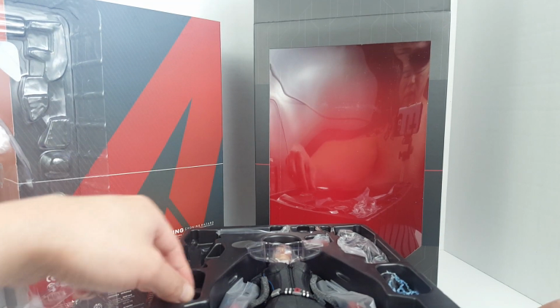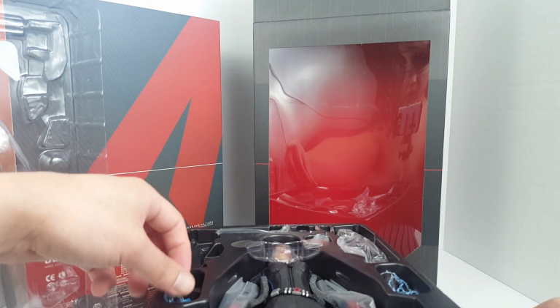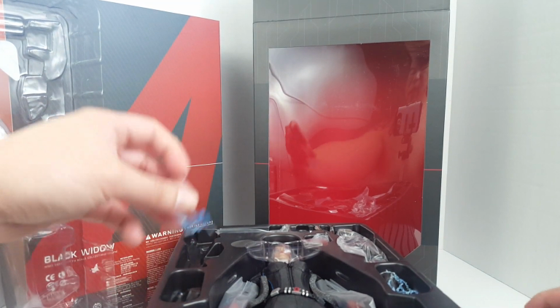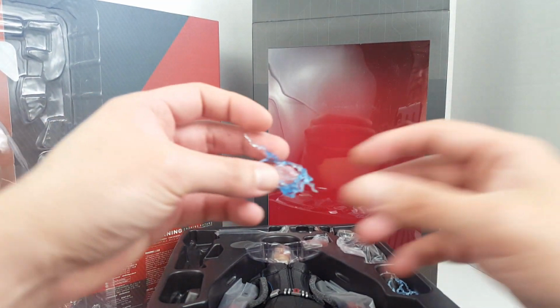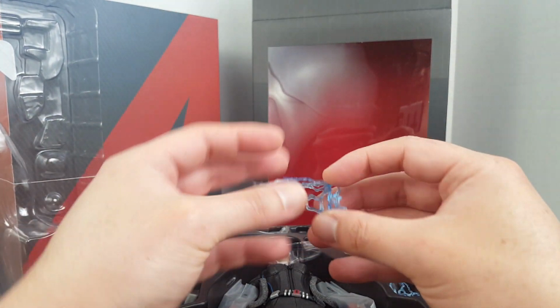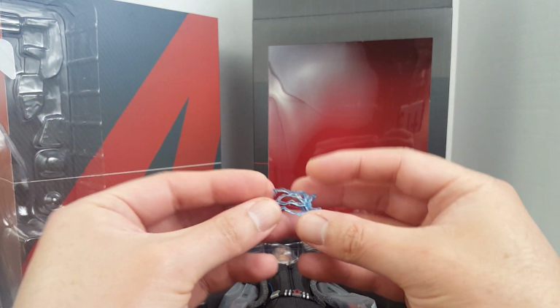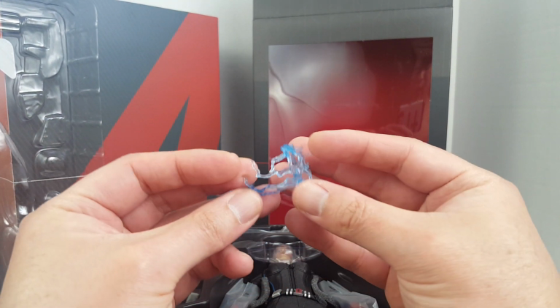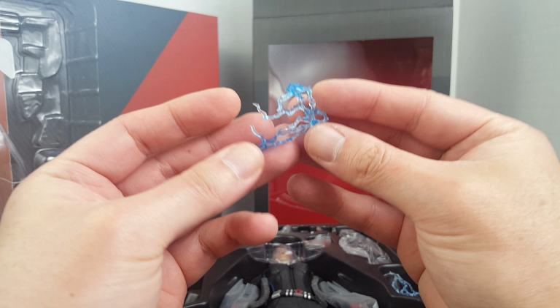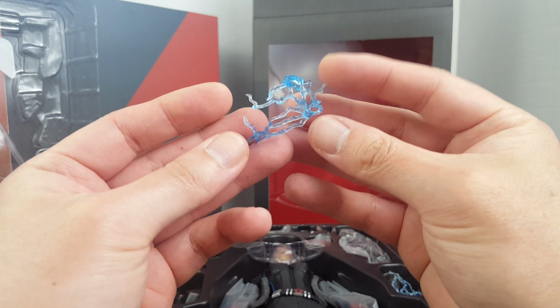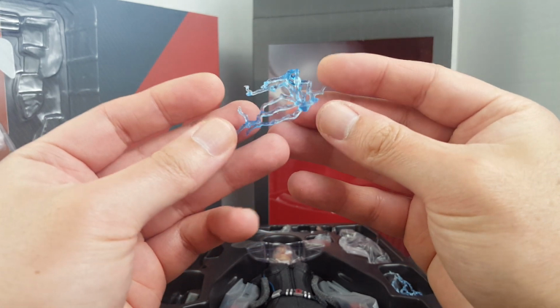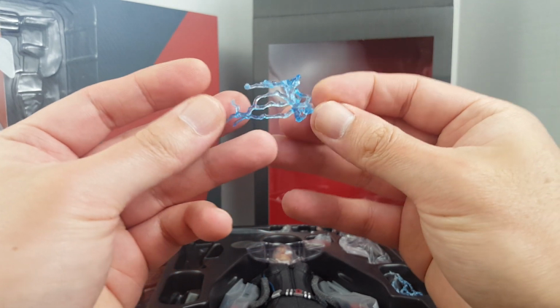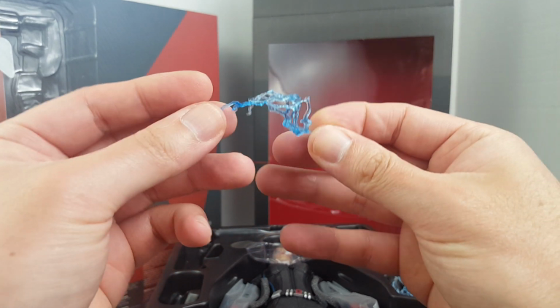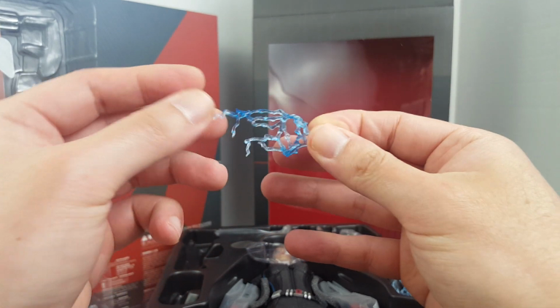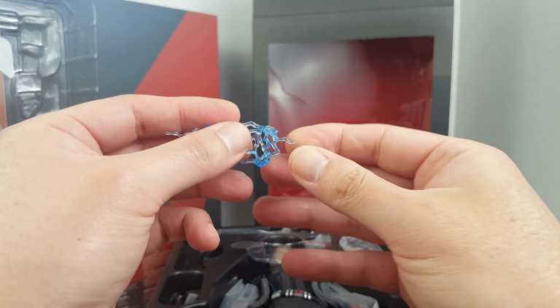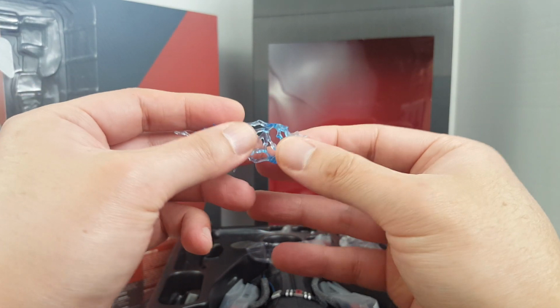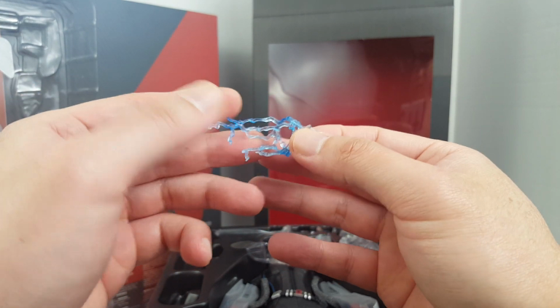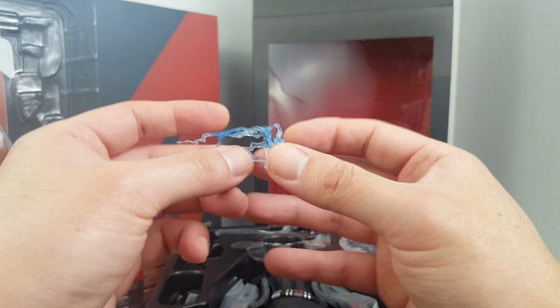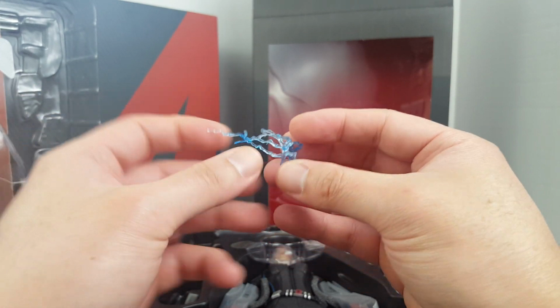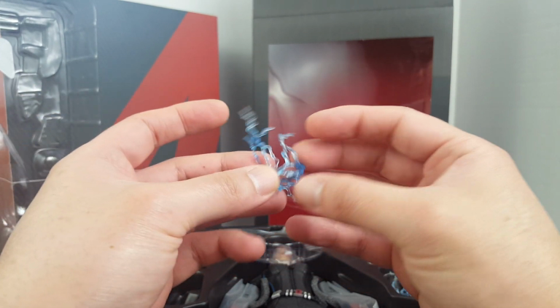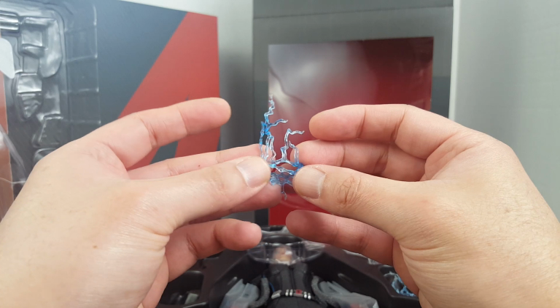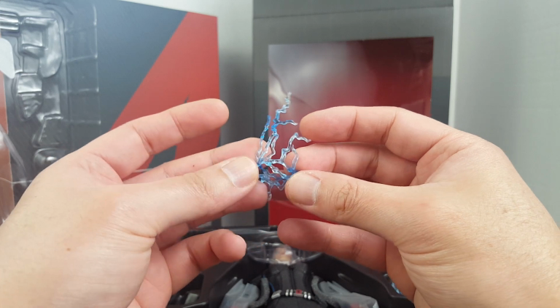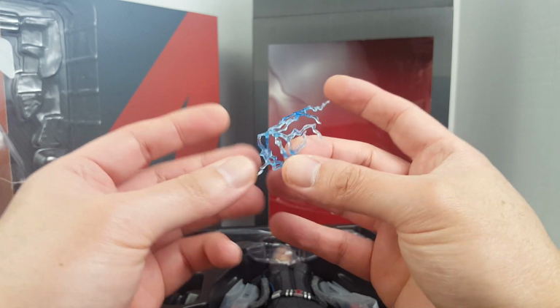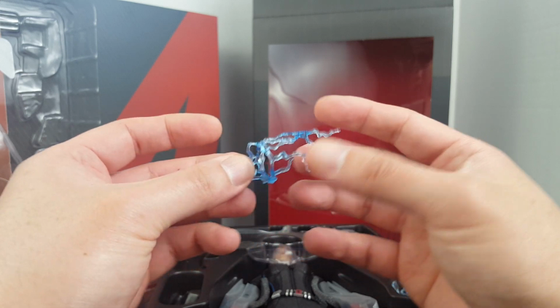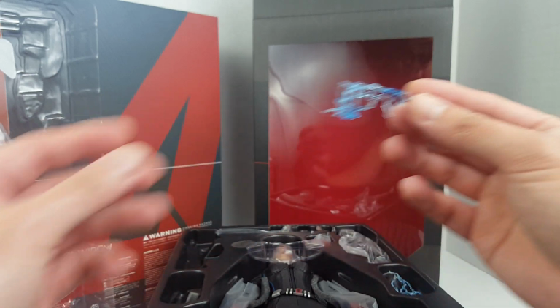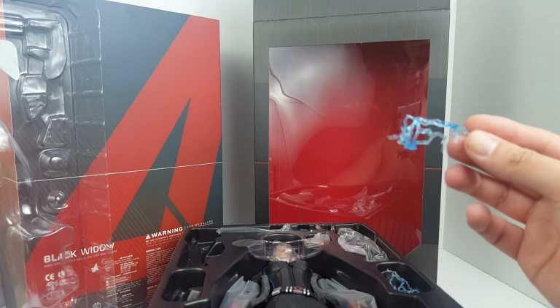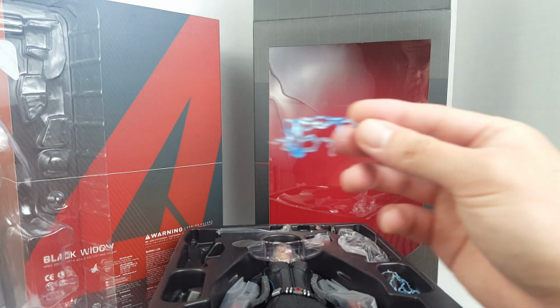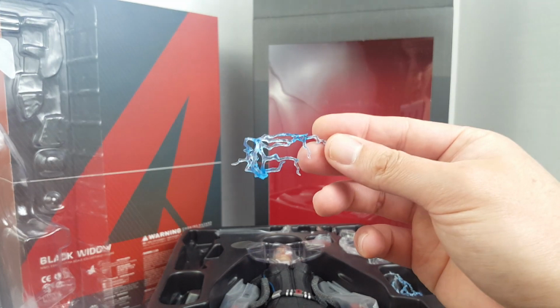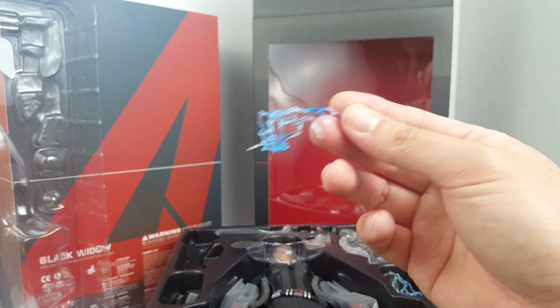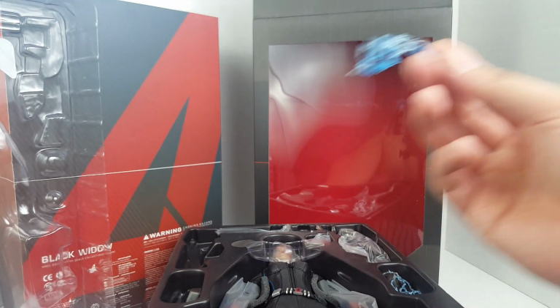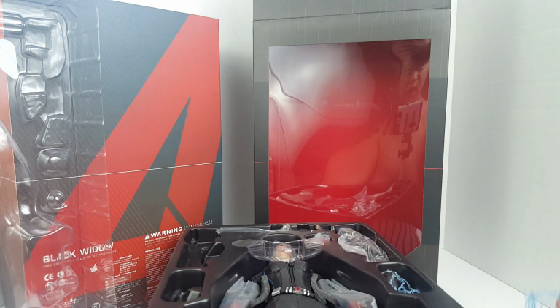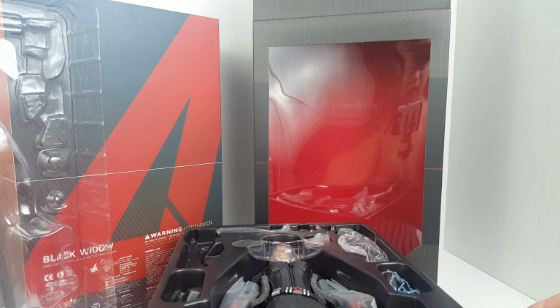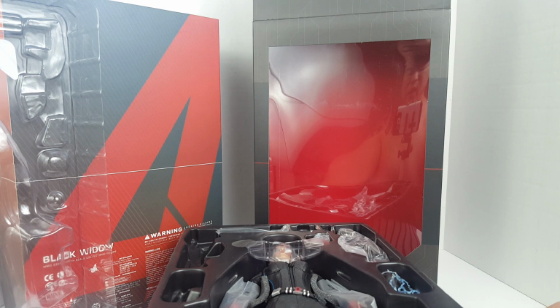Then we have these effect parts right here — obviously made of soft rubbery material. Pretty cool, I like that. I'm surprised we don't get these in the newer ones.